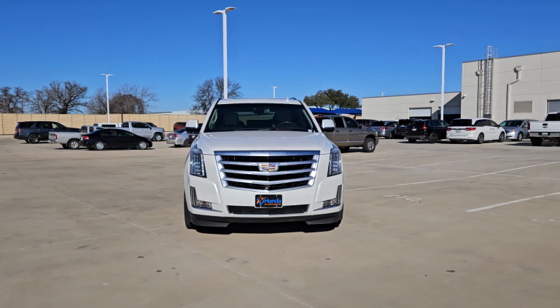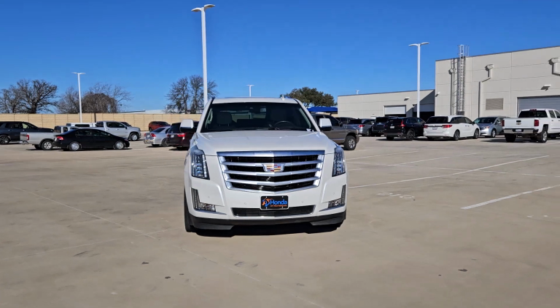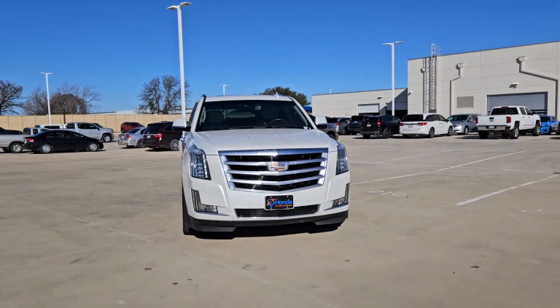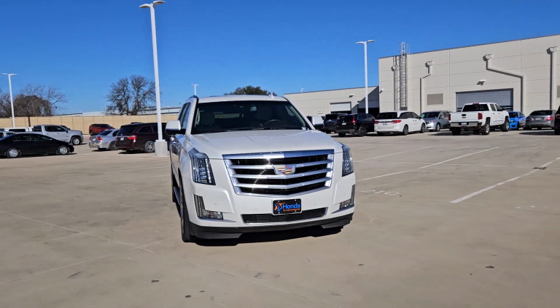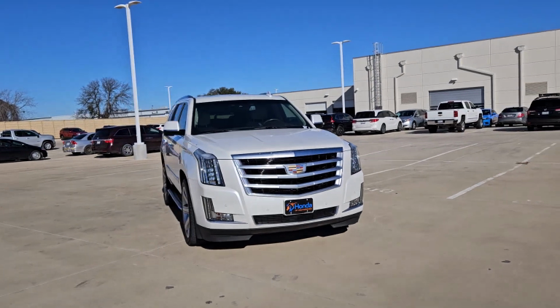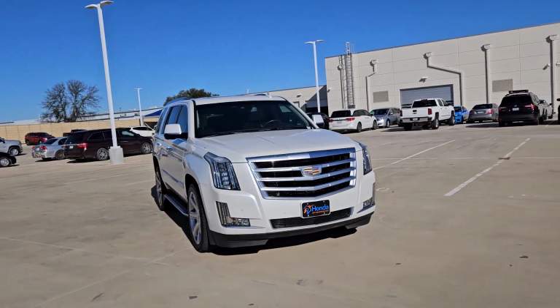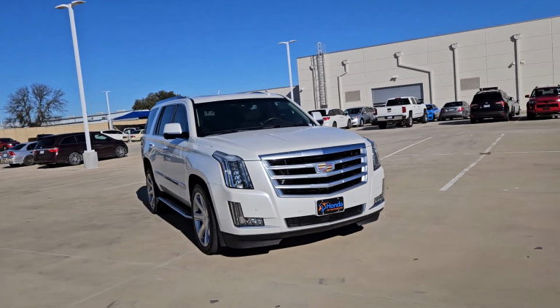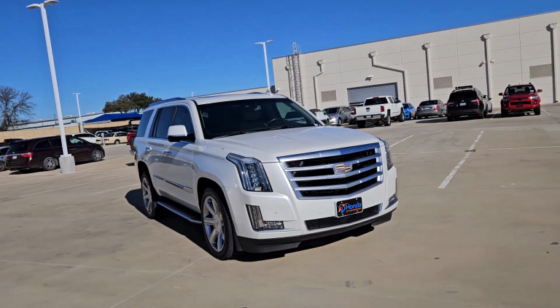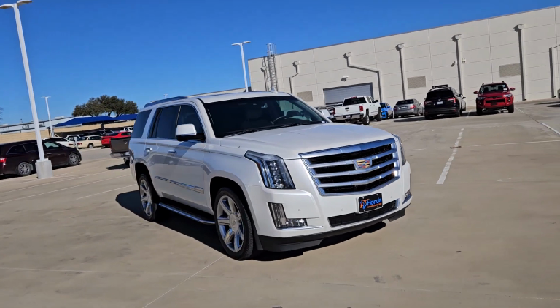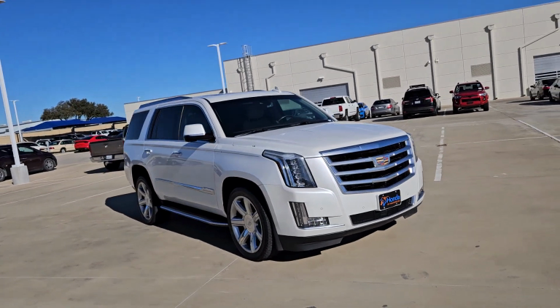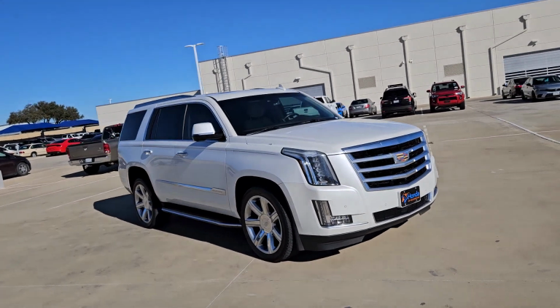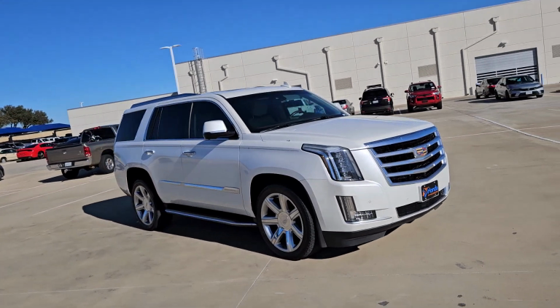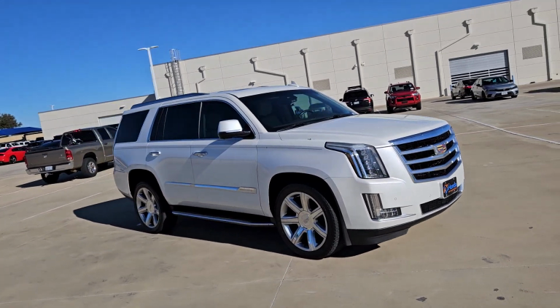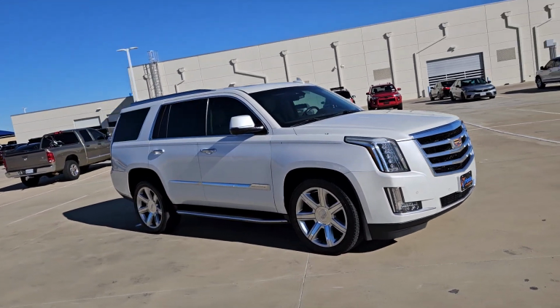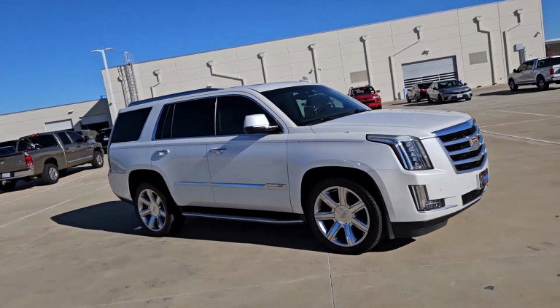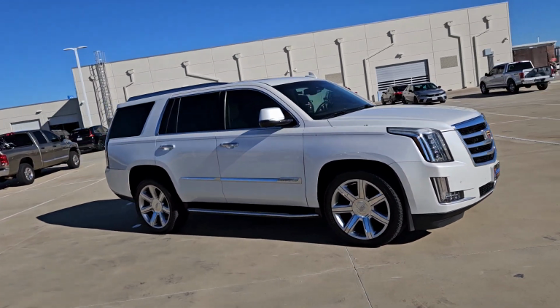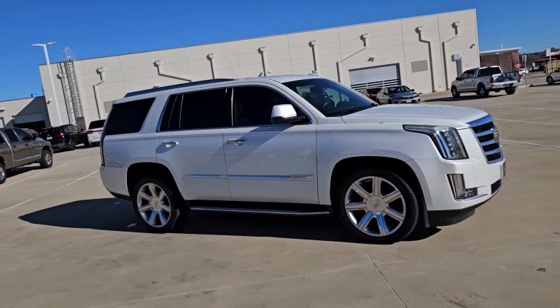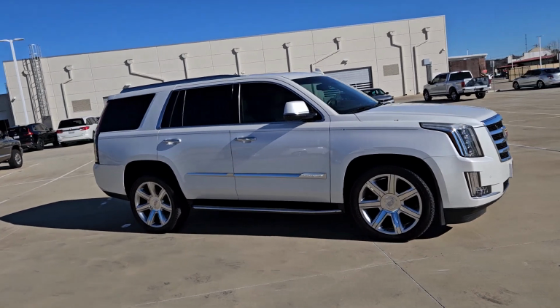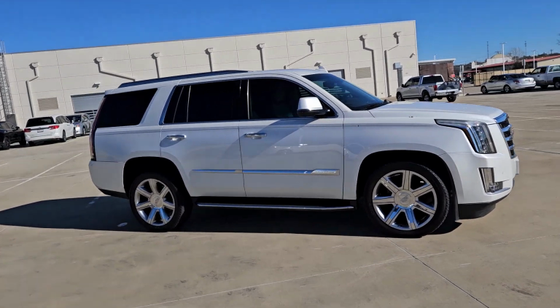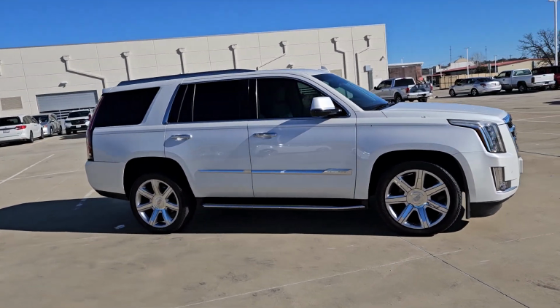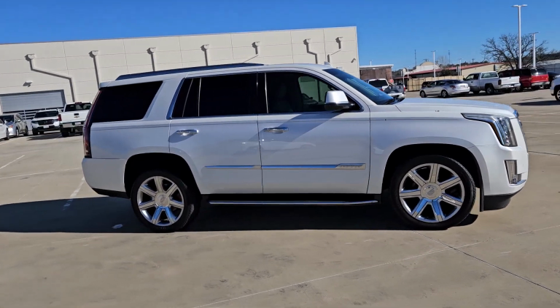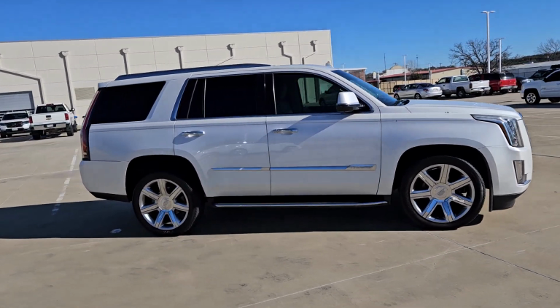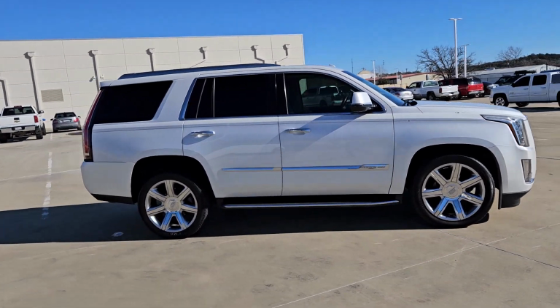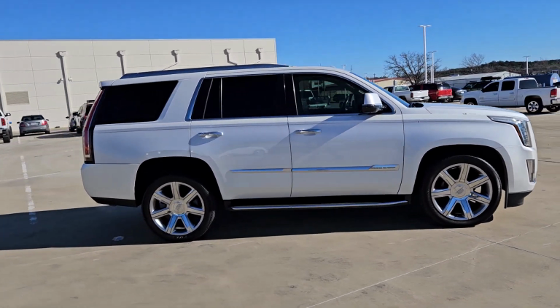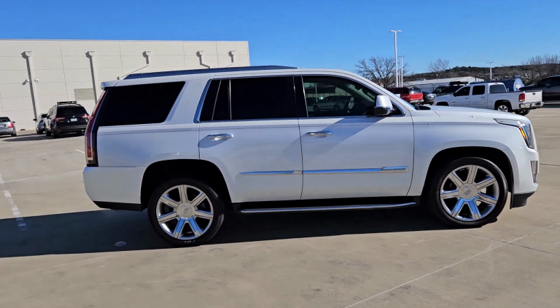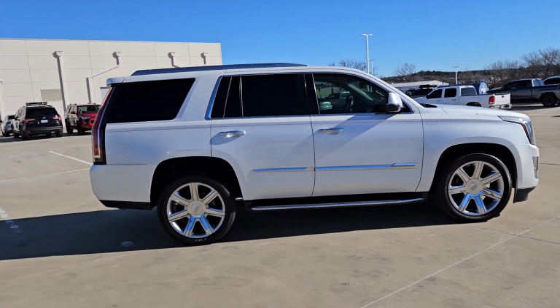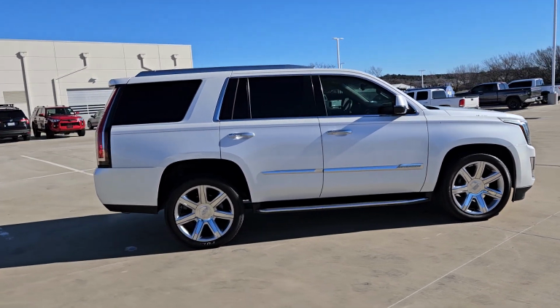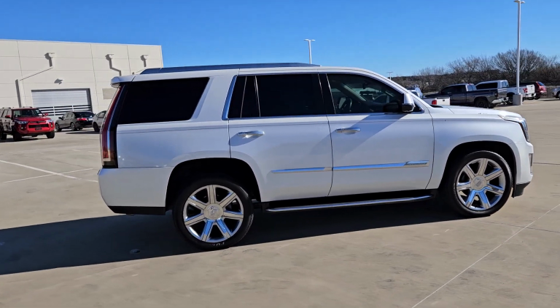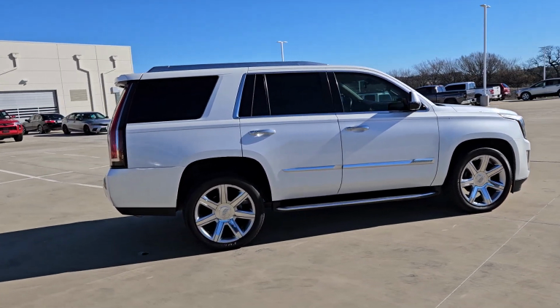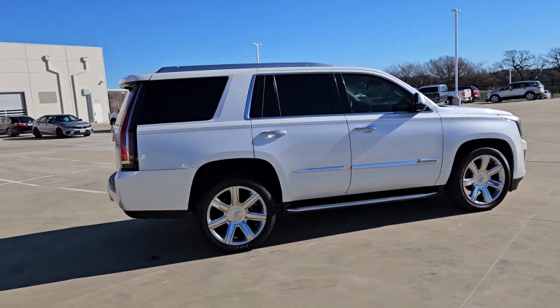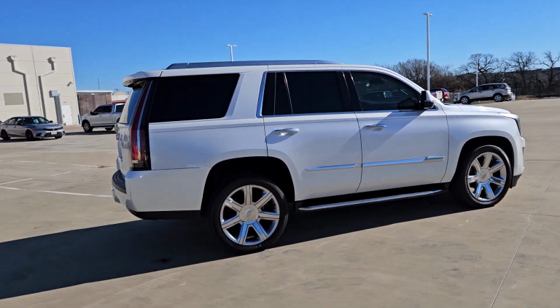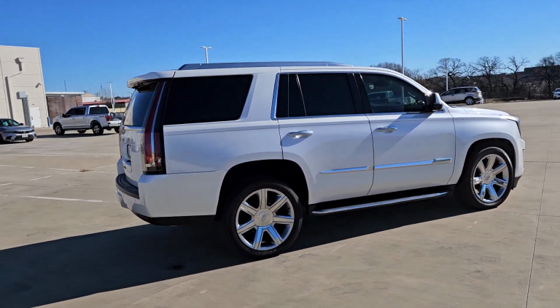This could be the car for you — the 2016 Cadillac Escalade. This vehicle is an outstanding buy with fewer than 80,000 miles on the odometer.